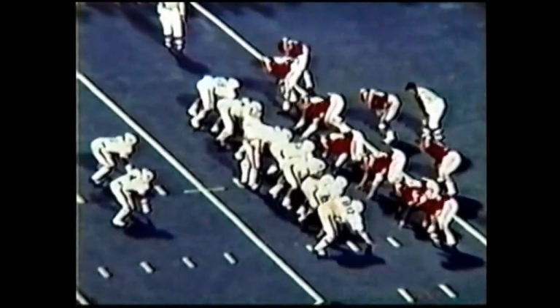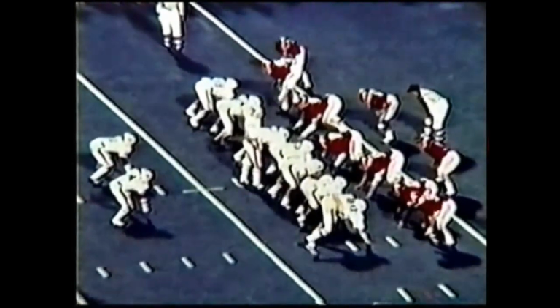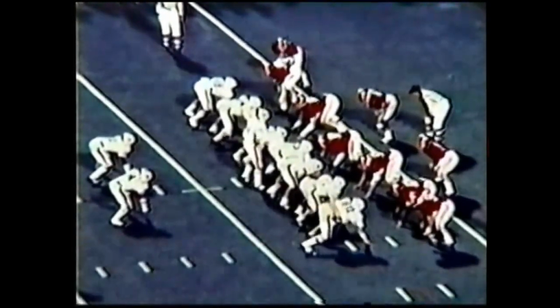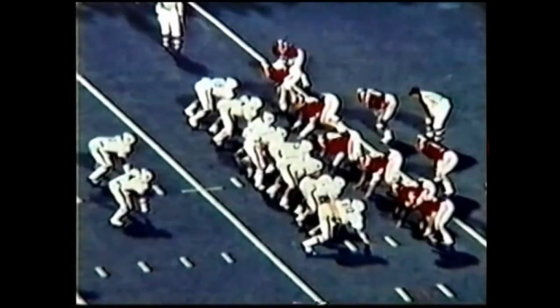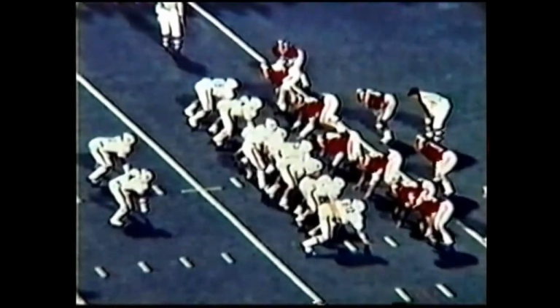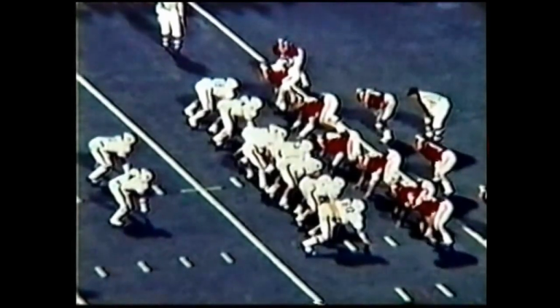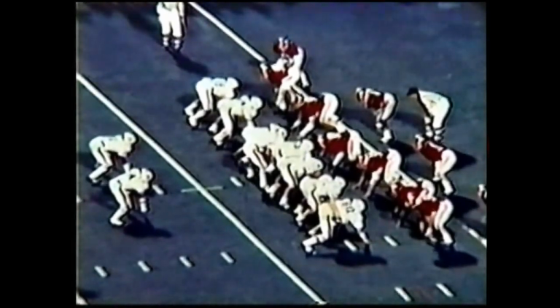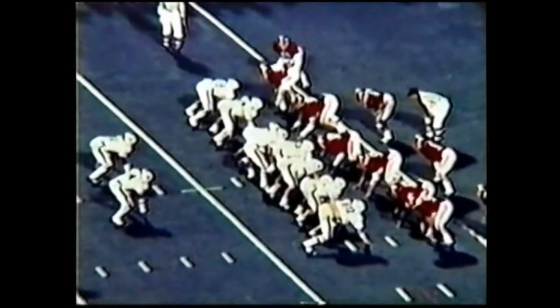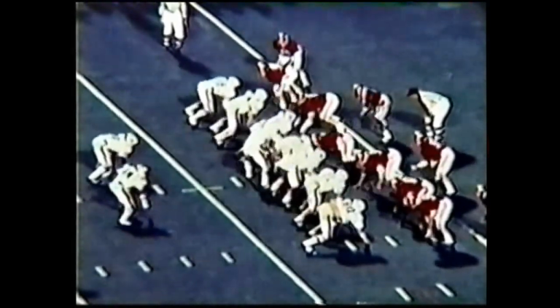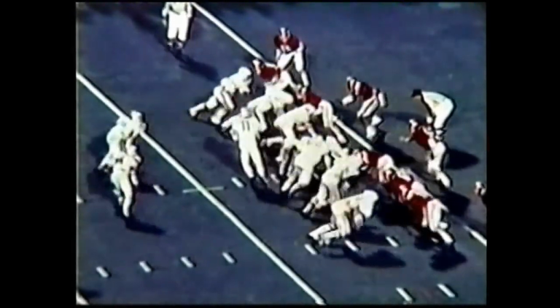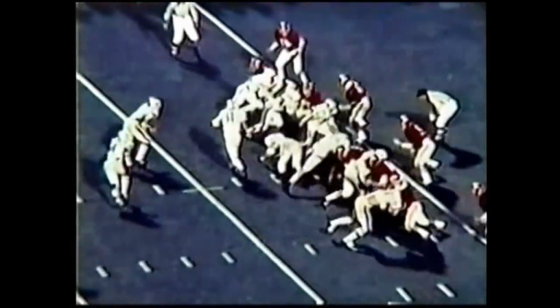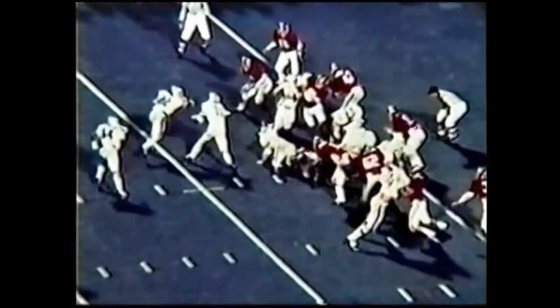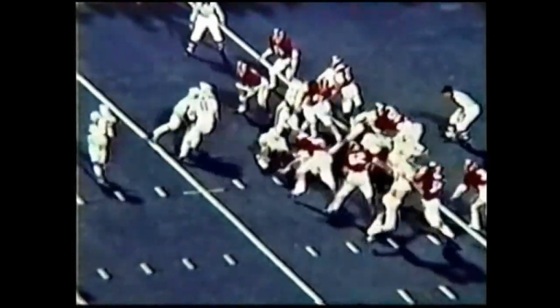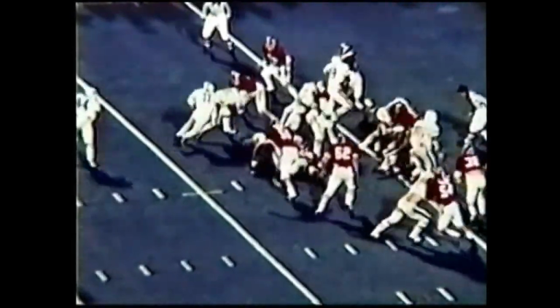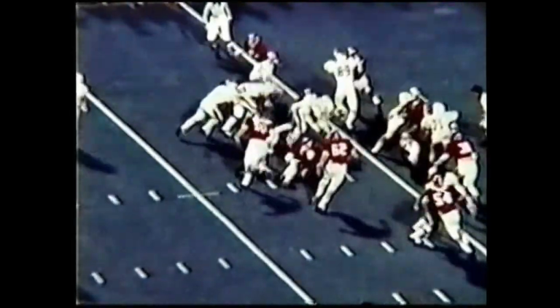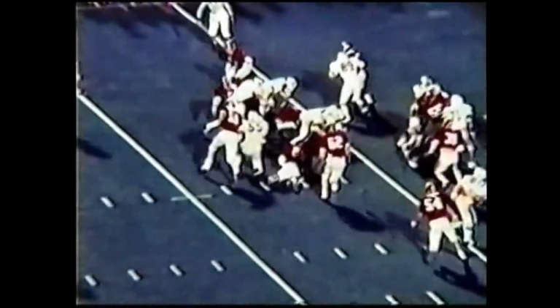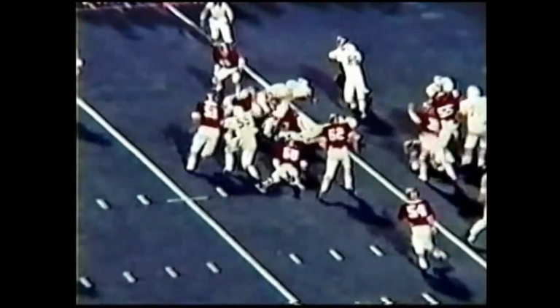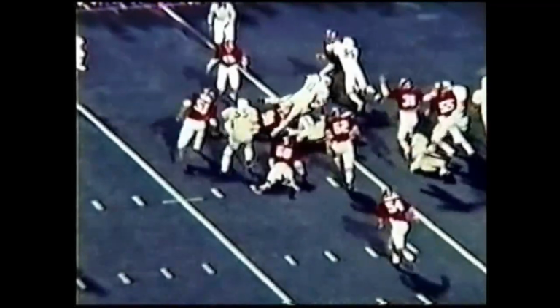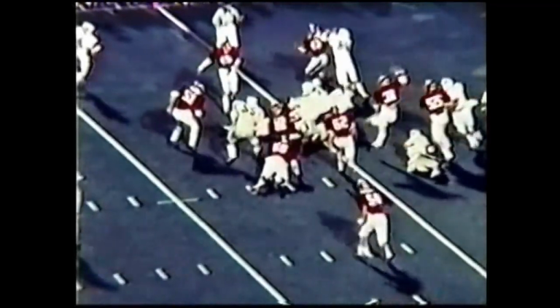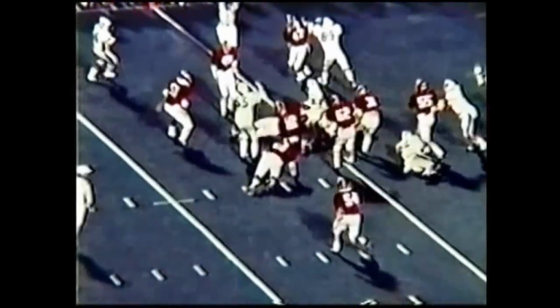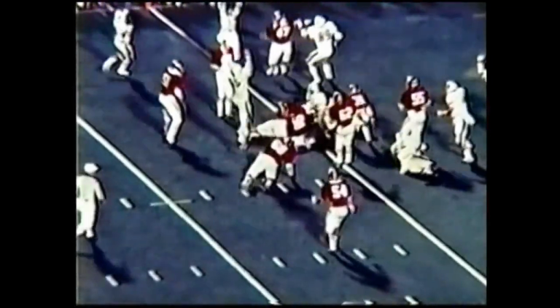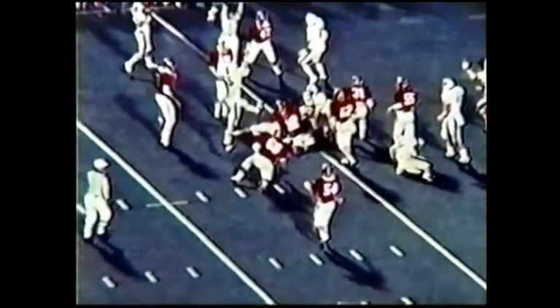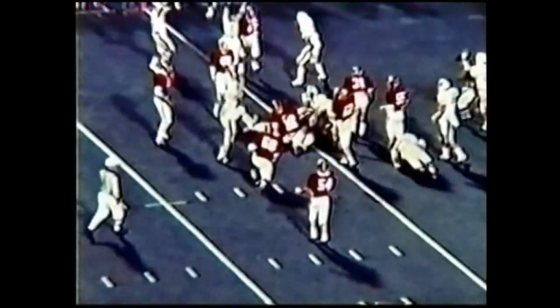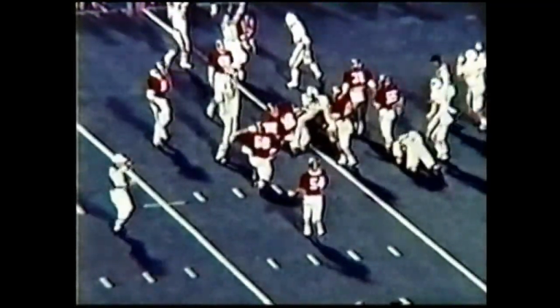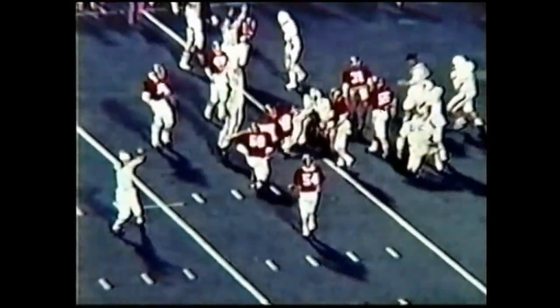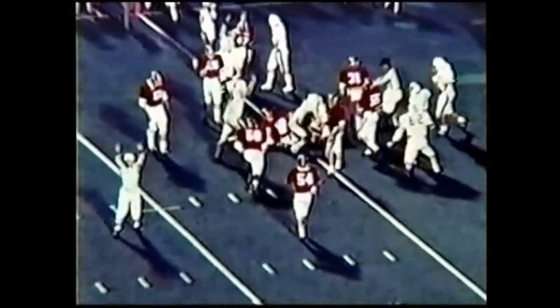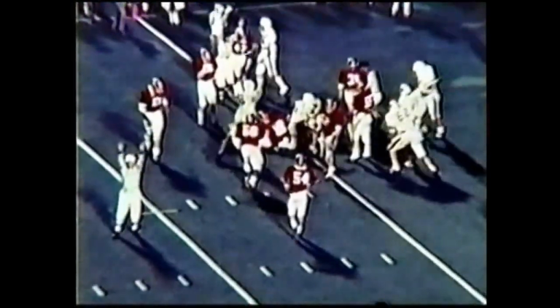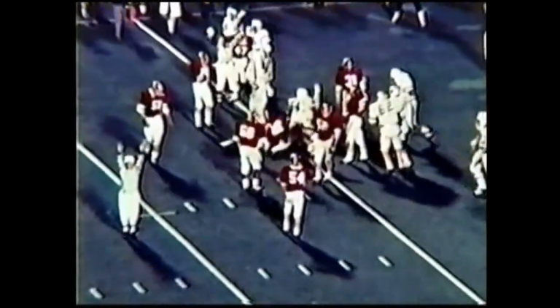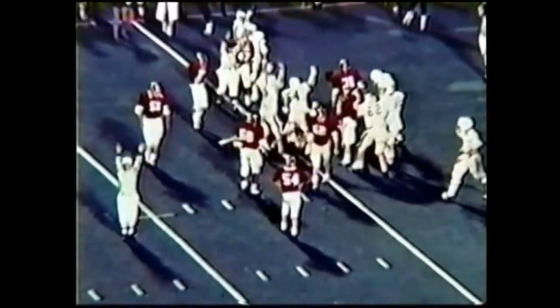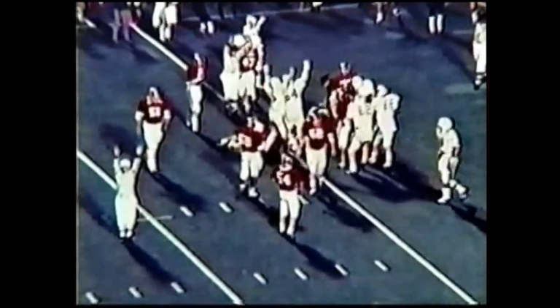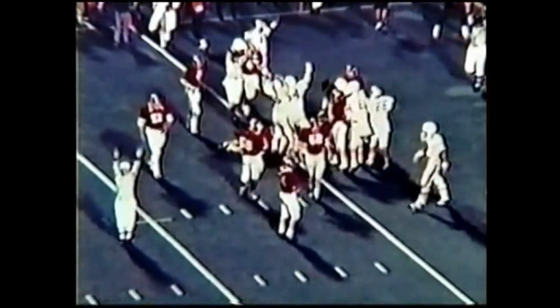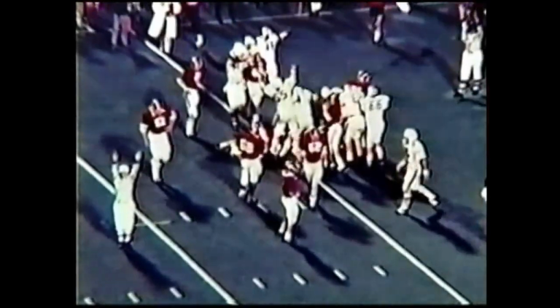Third and goal to go at the two with 2:55 remaining. In the game, Auburn needs a touchdown badly. Gargis faking to Mitzi Jackson, followed him in — touchdown Auburn! Gargis faked to Mitzi Jackson, went behind him for the score.